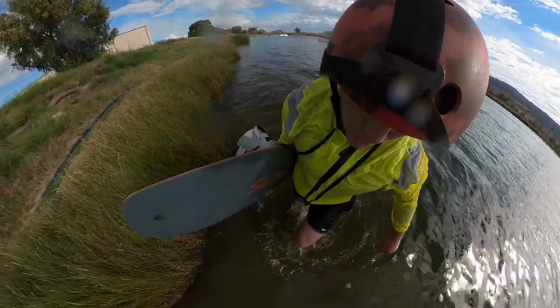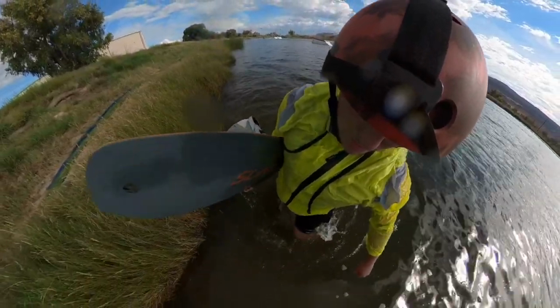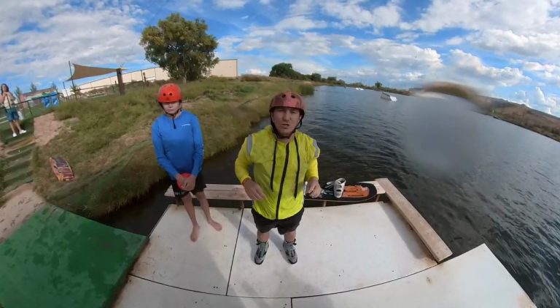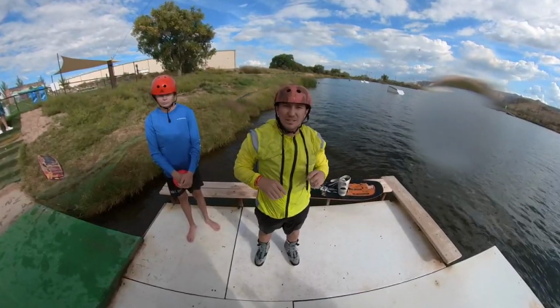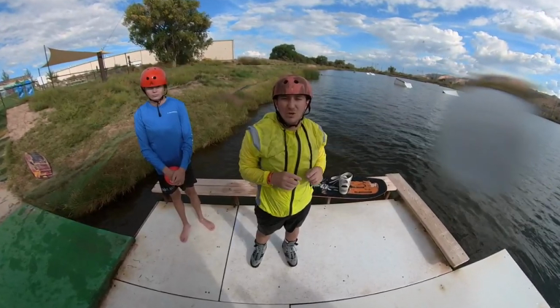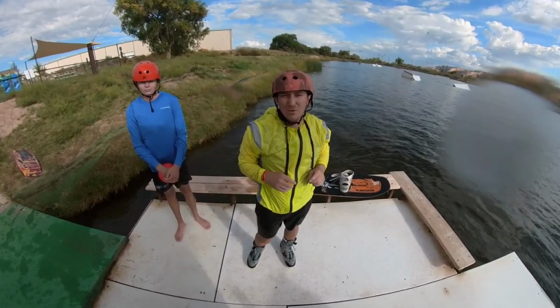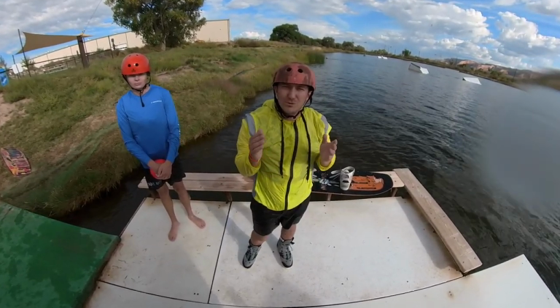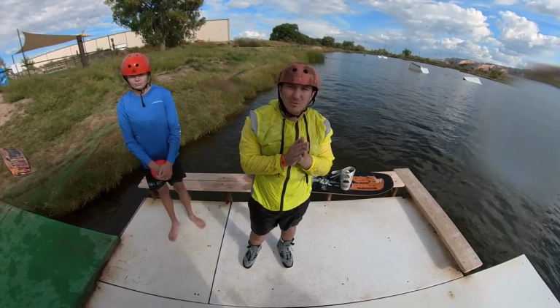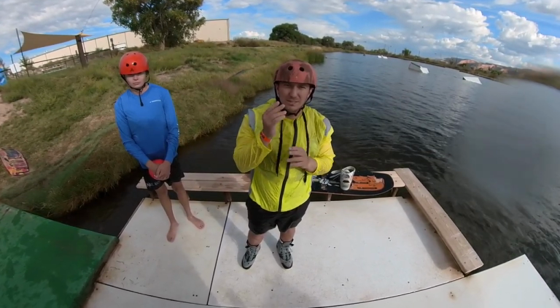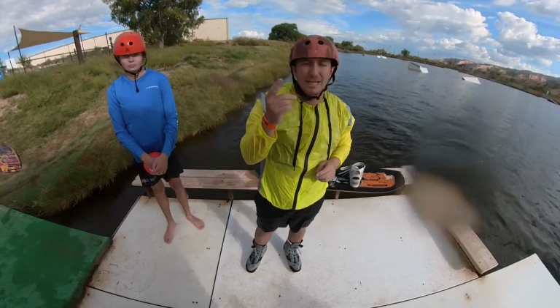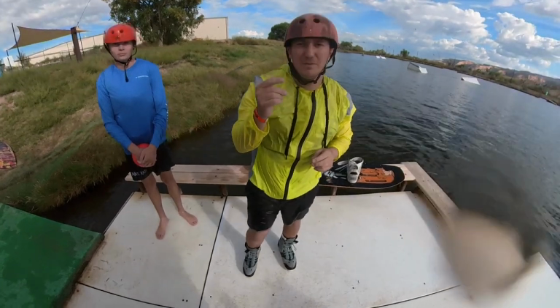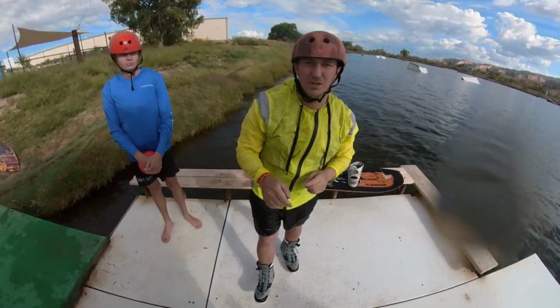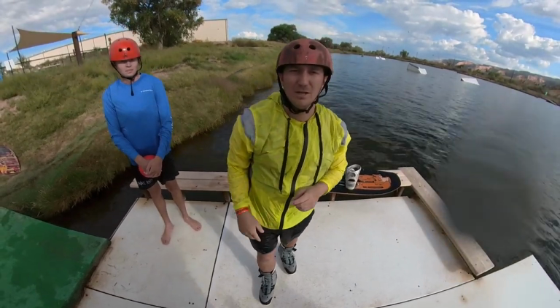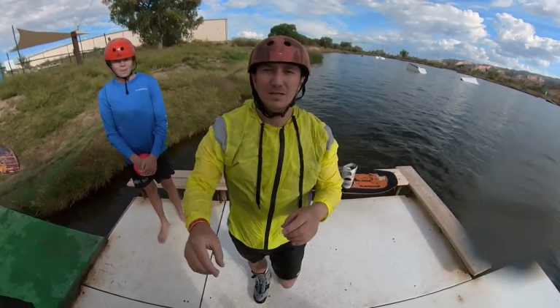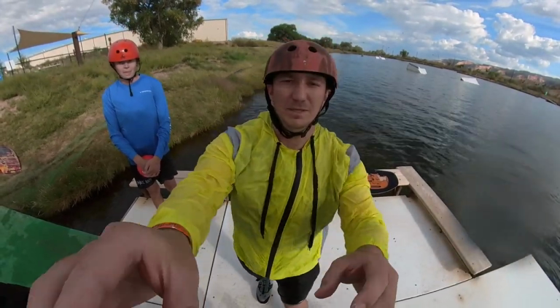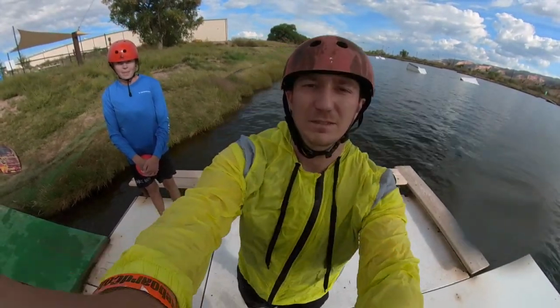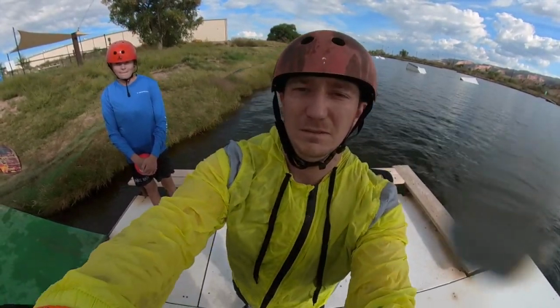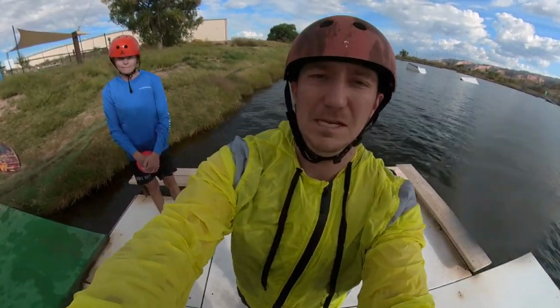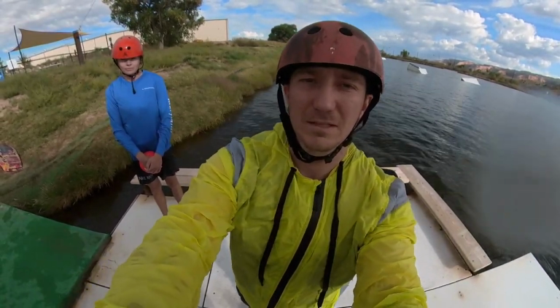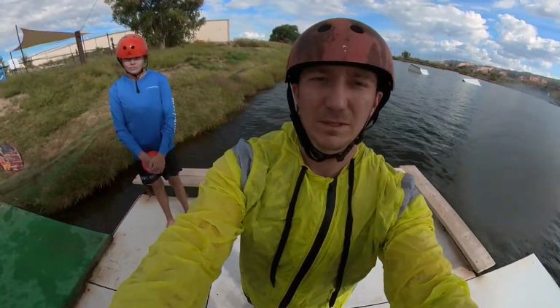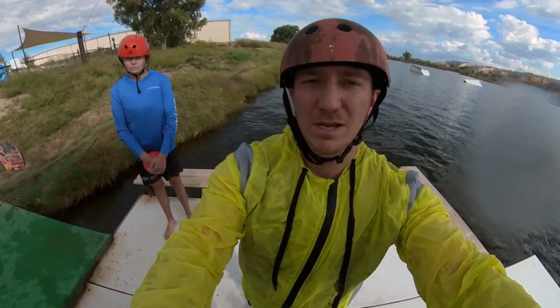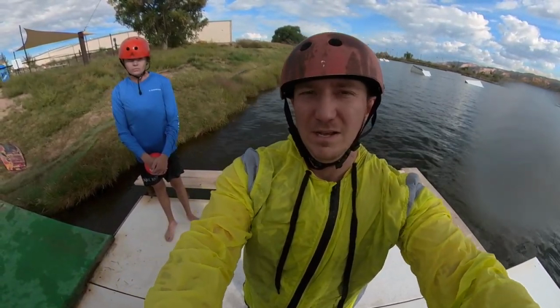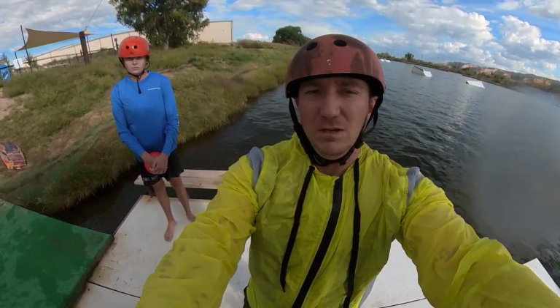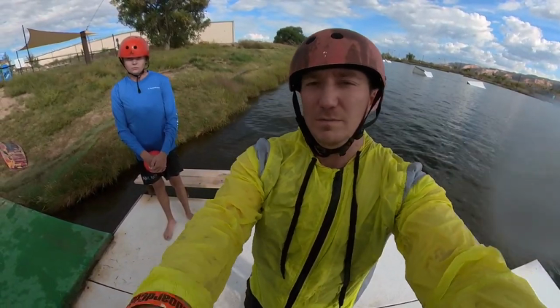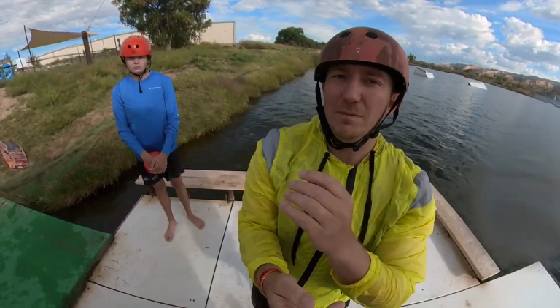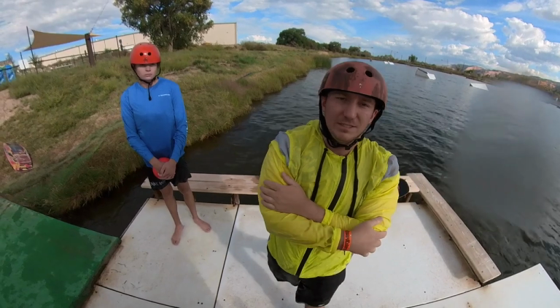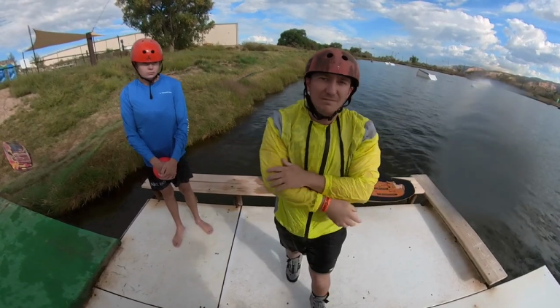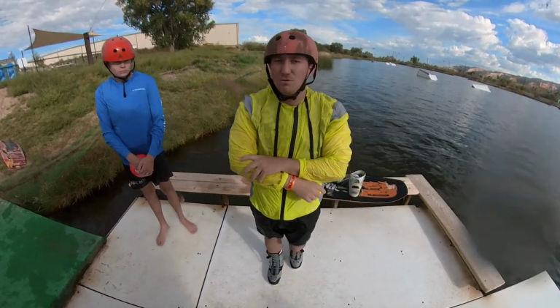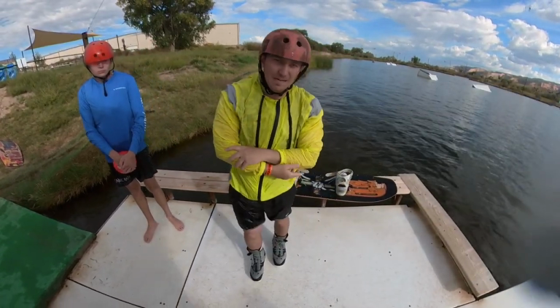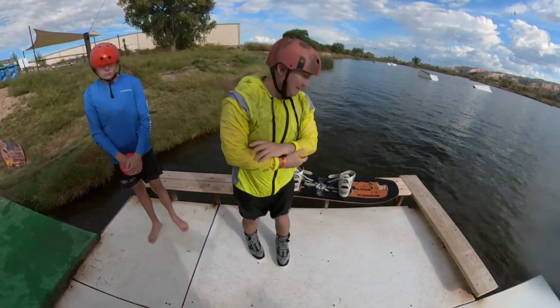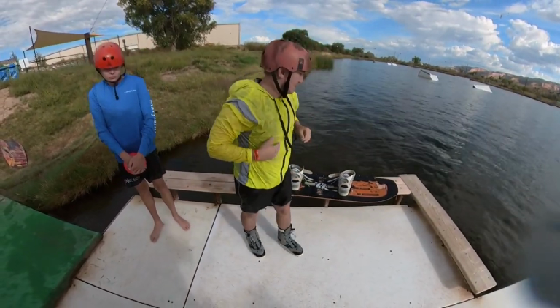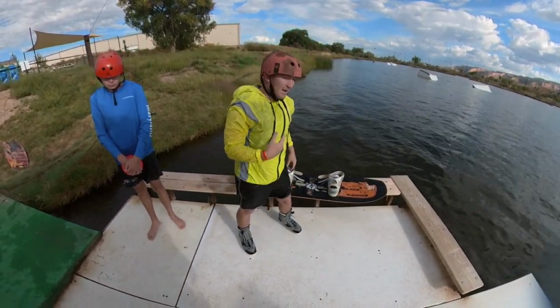Alright, so Cody's gonna go out, we're gonna do doubles. Head cam's gonna be on Cody. I'll help out. Hopefully my arms can survive like four or five more laps.